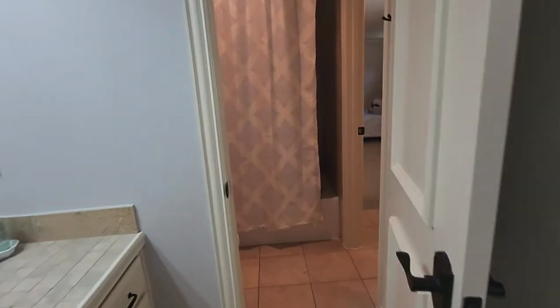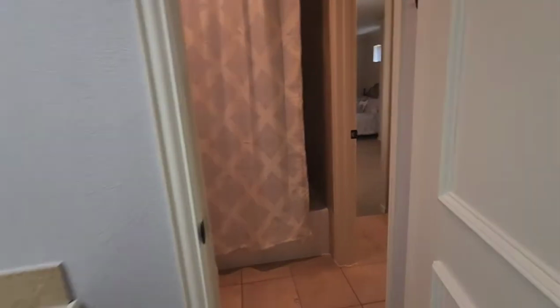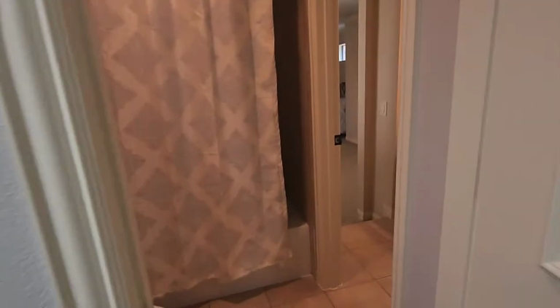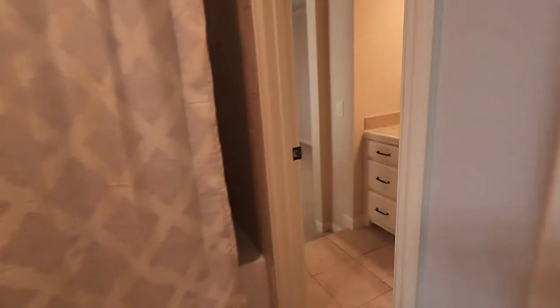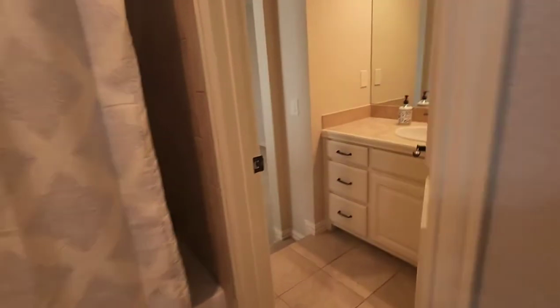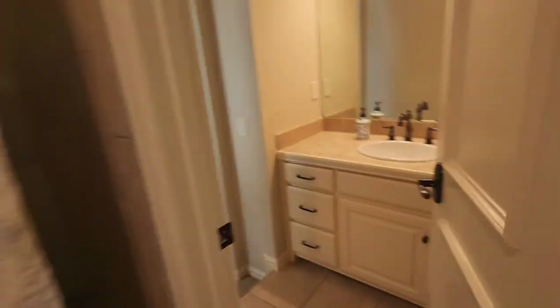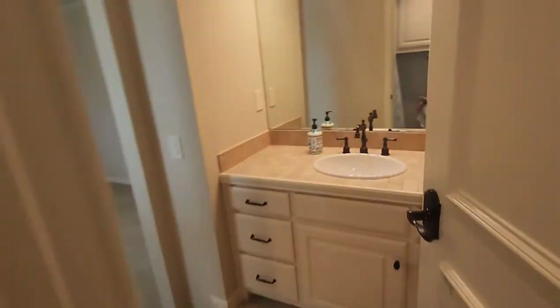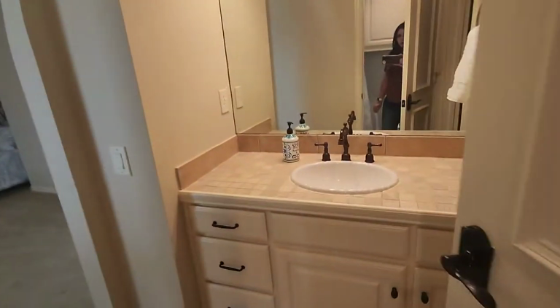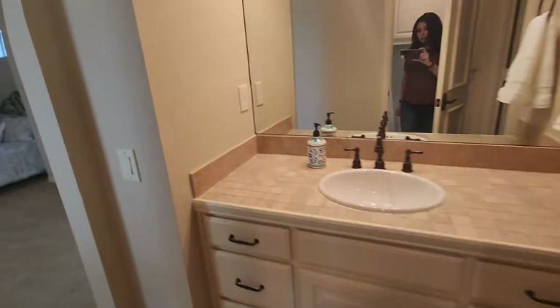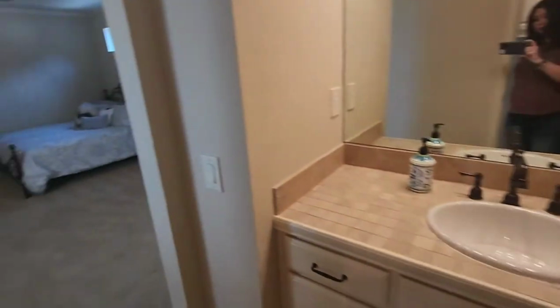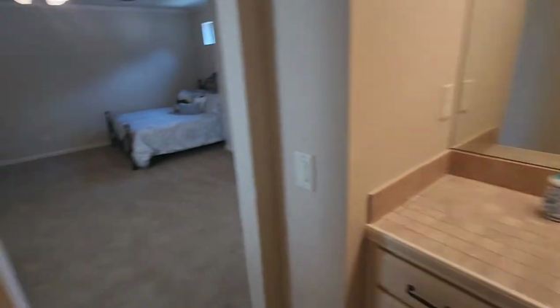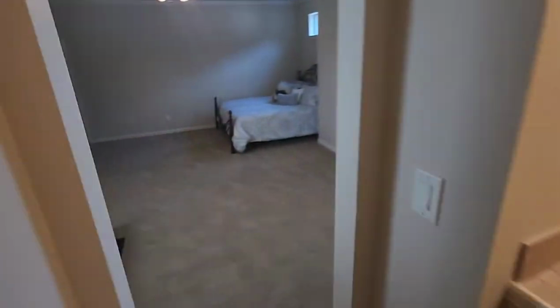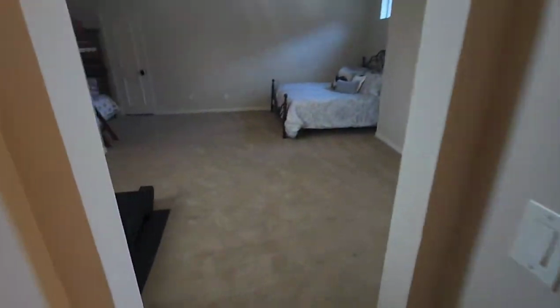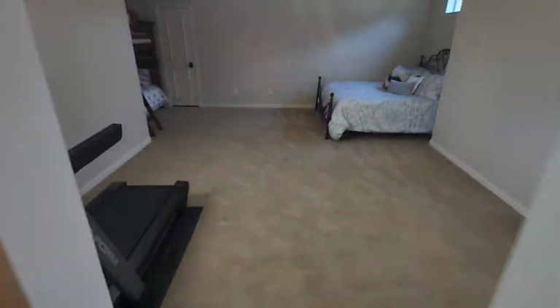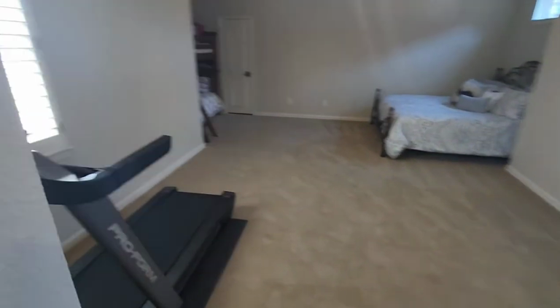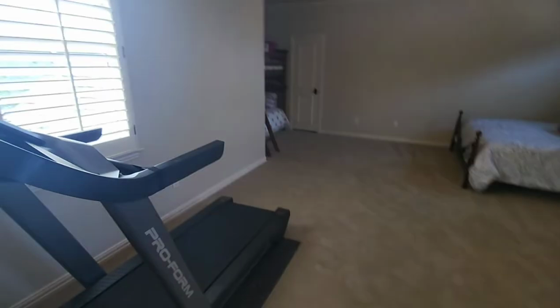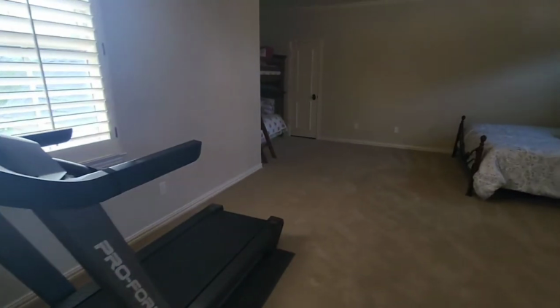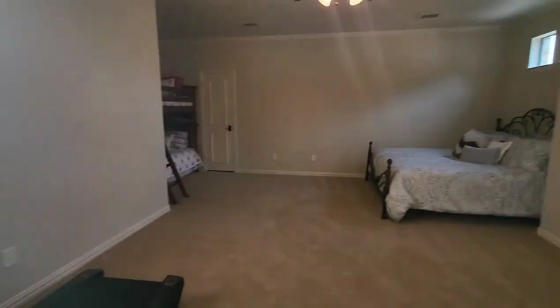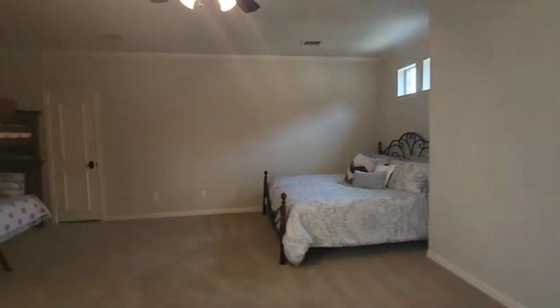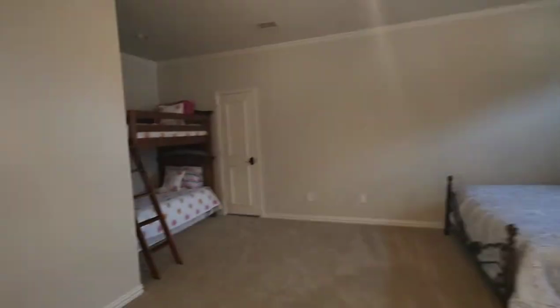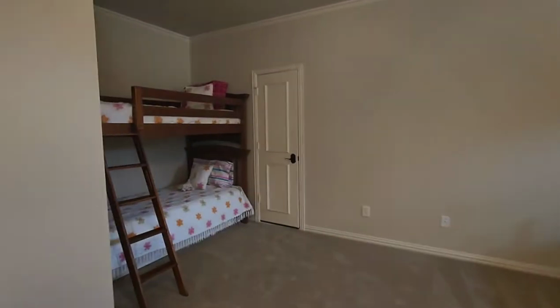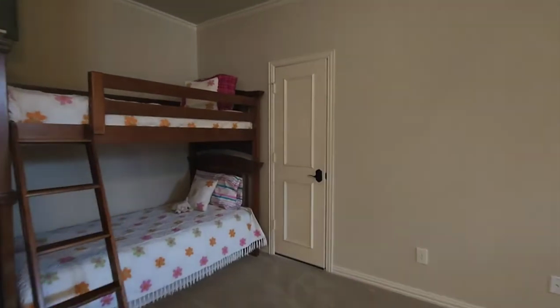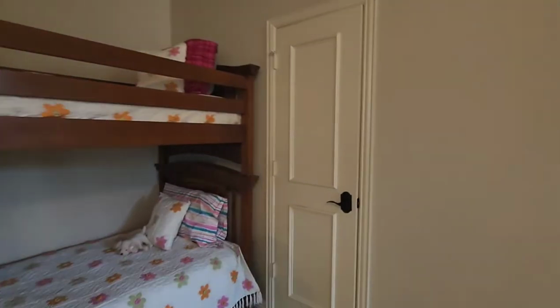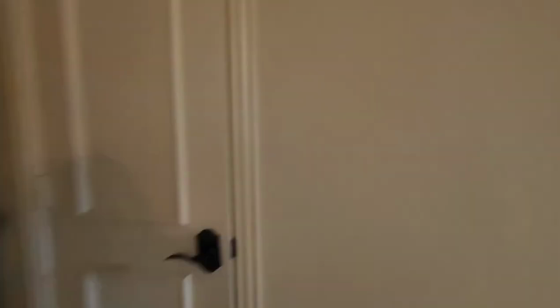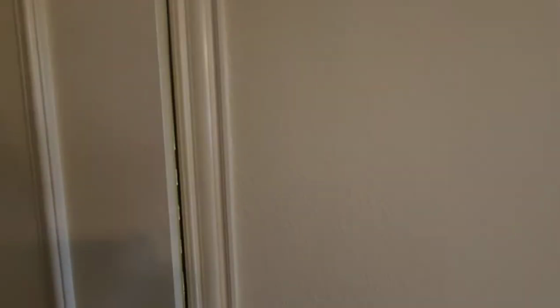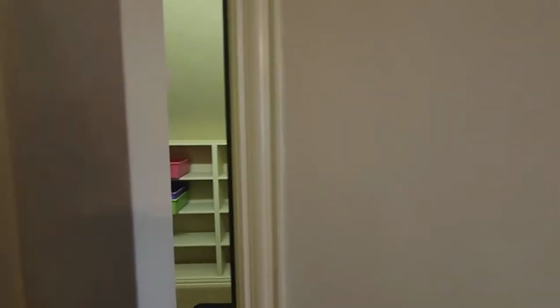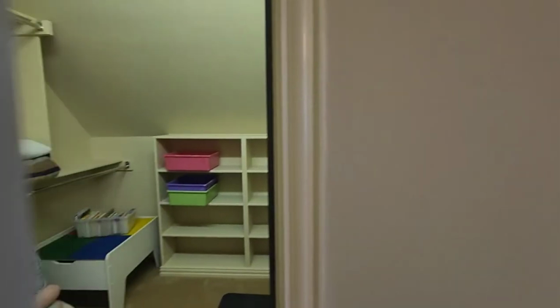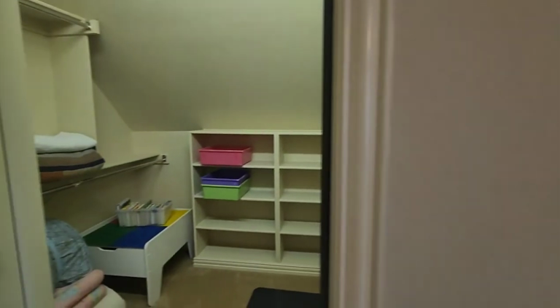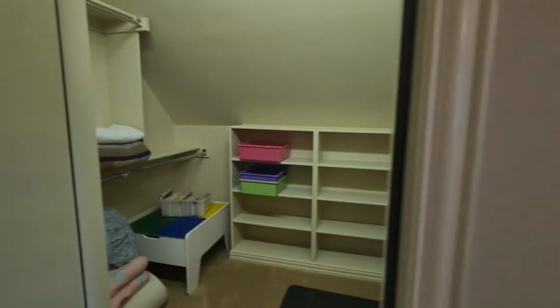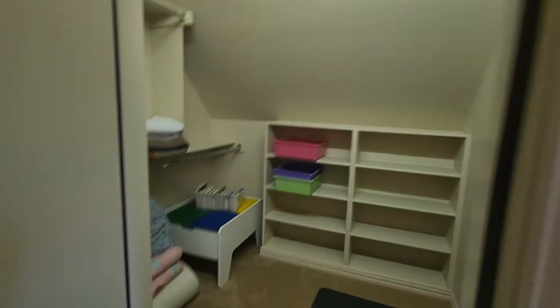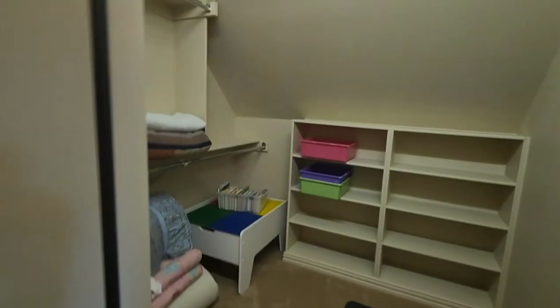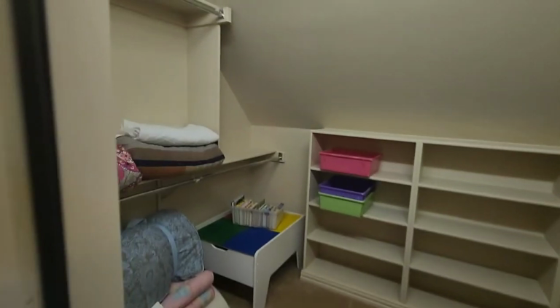Jack and Jill bathroom connecting these two bedrooms. And guess what? Another huge closet.